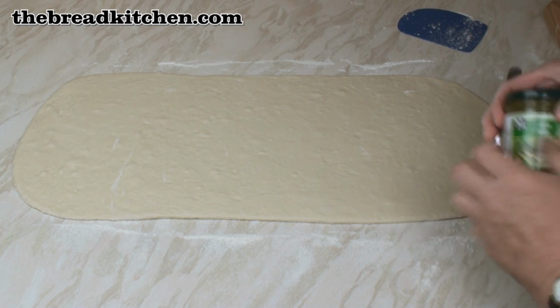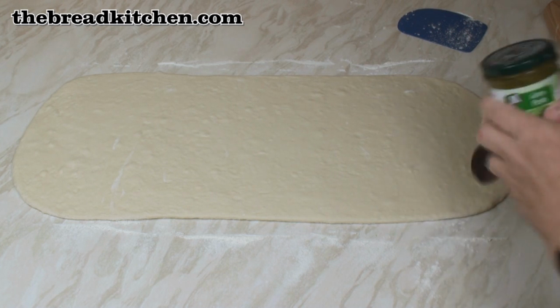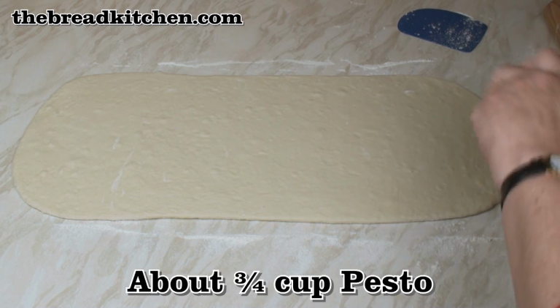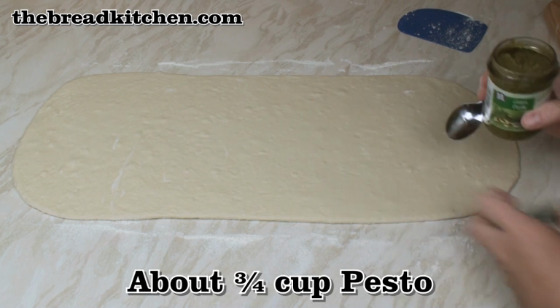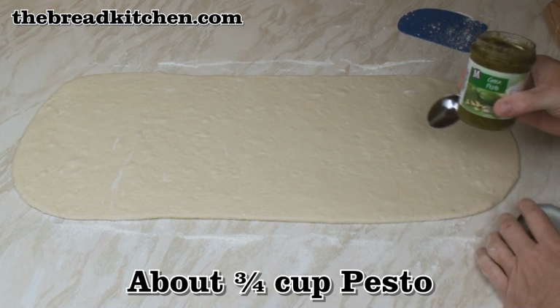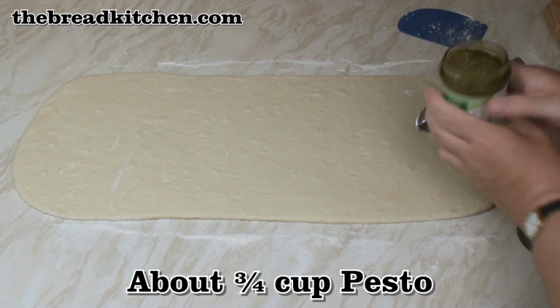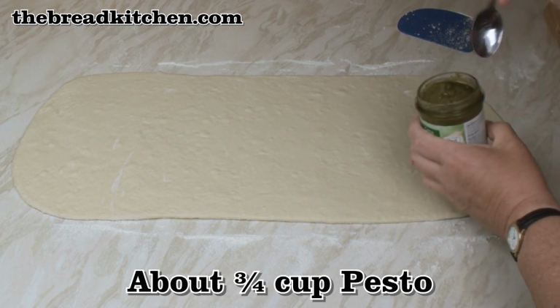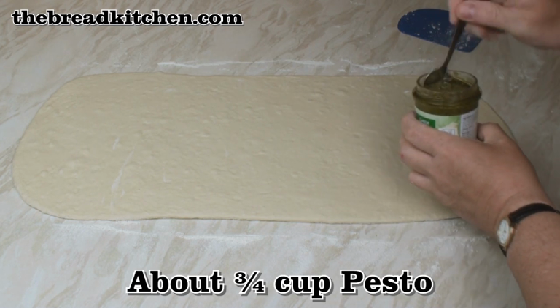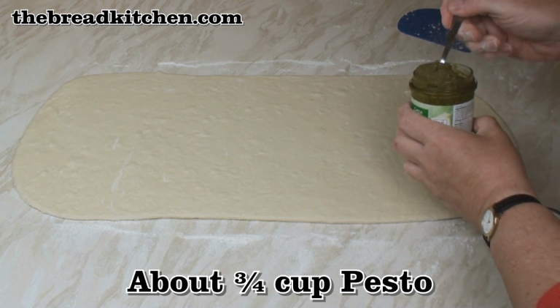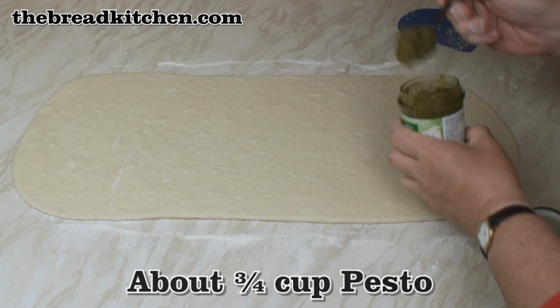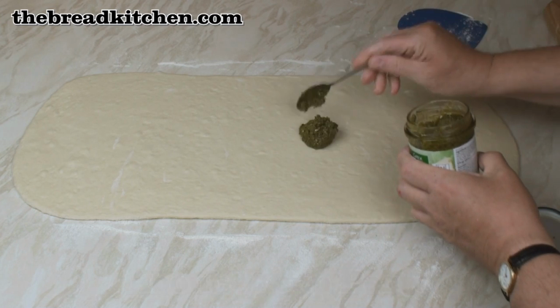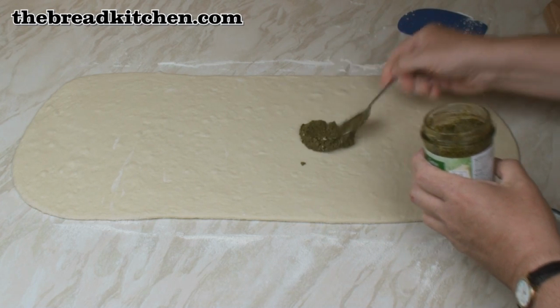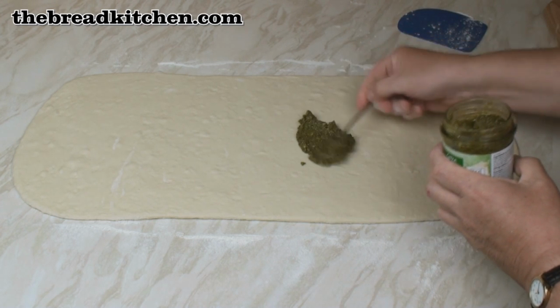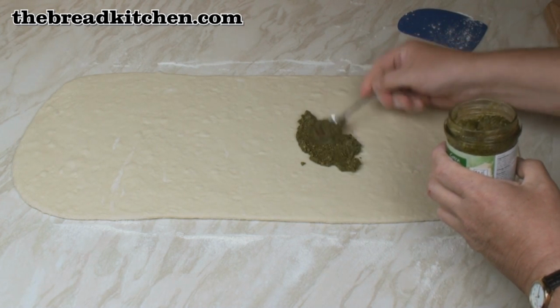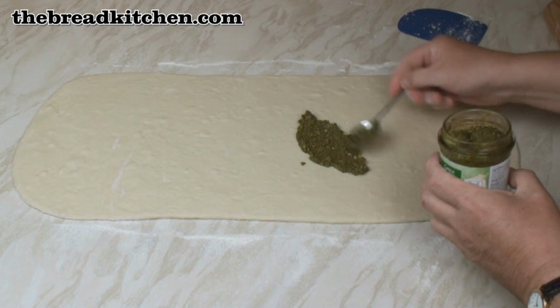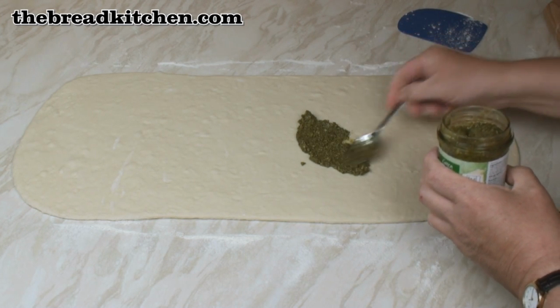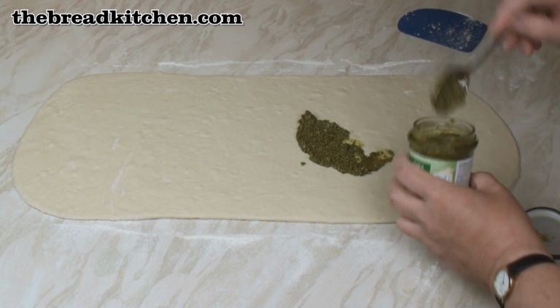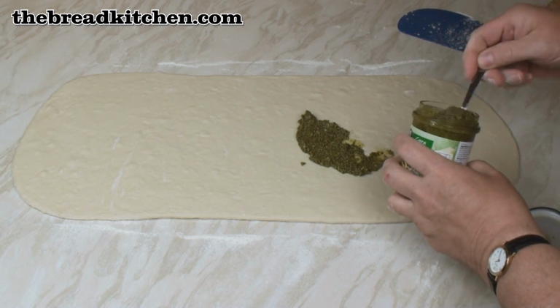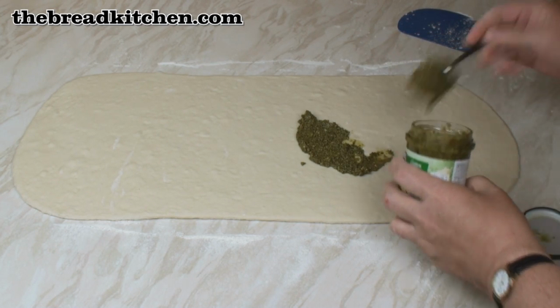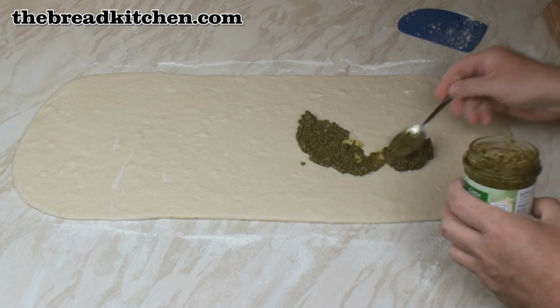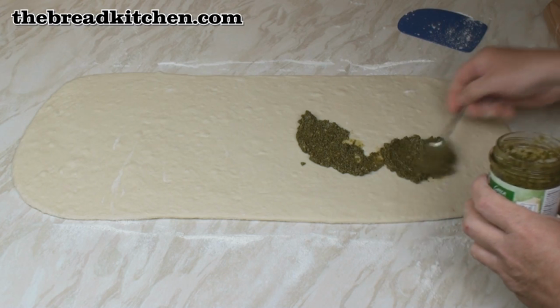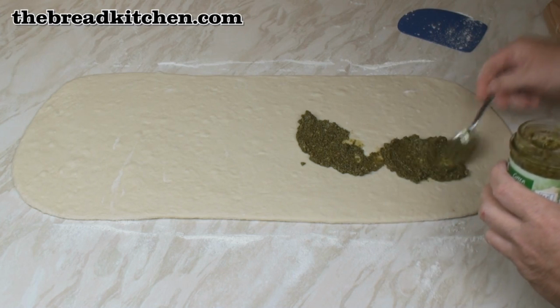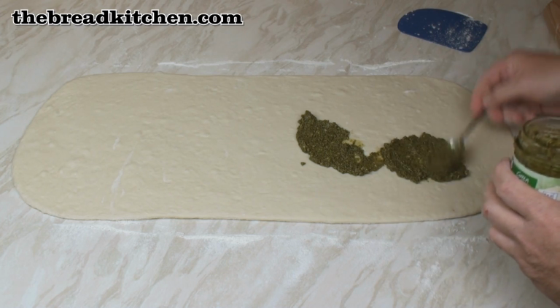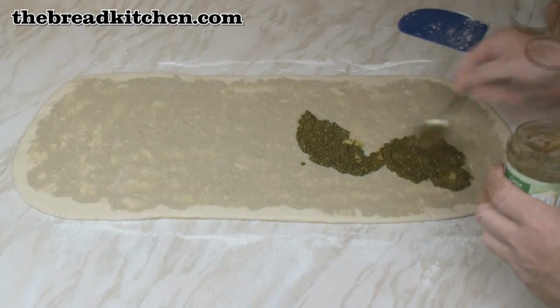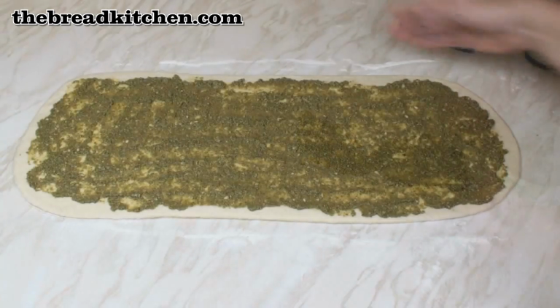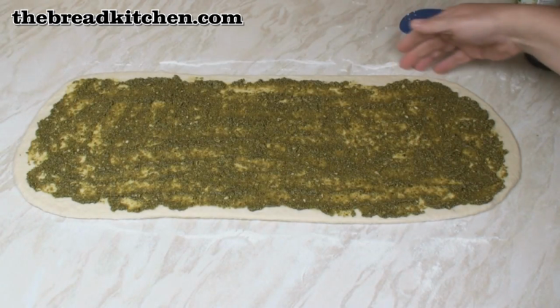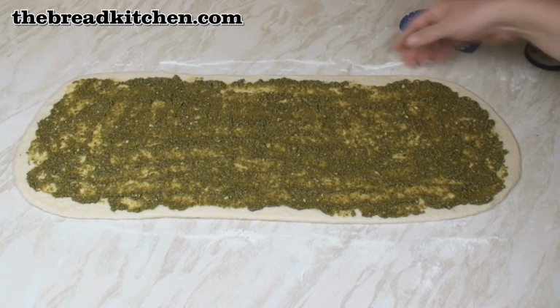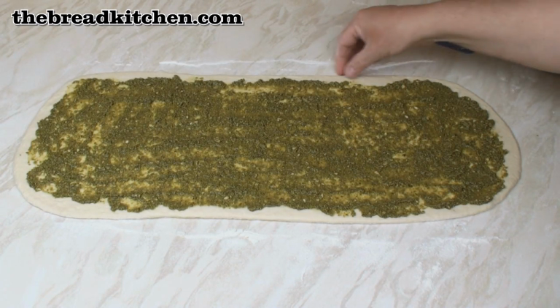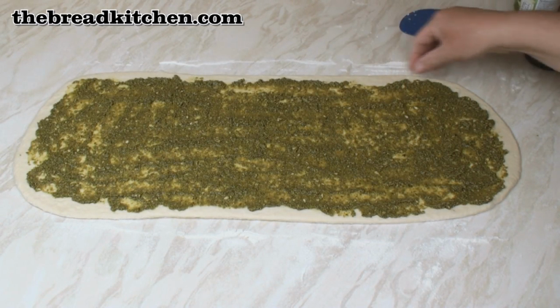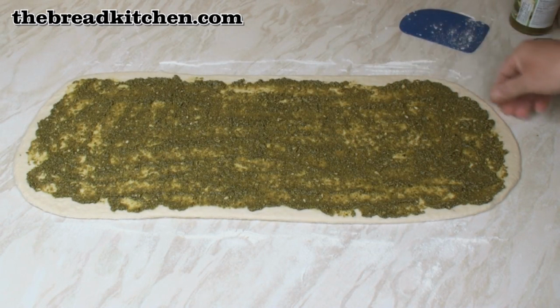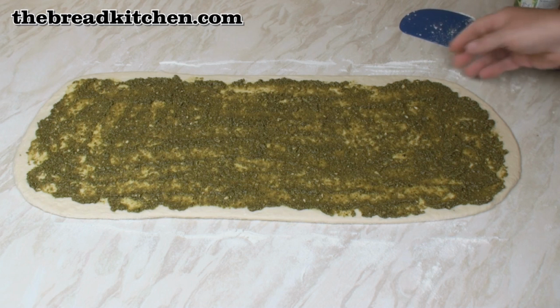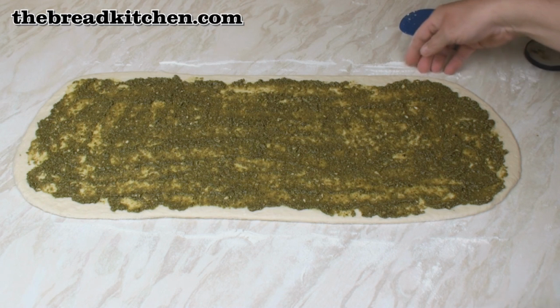Now for the pesto, you can either make your own but I'm using some ready-made pesto. I'm going to spread it all over the dough. You can probably see I've left a little gap all the way around.